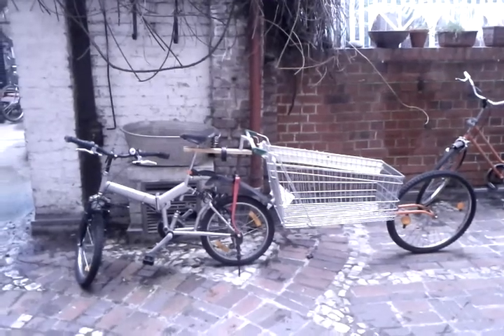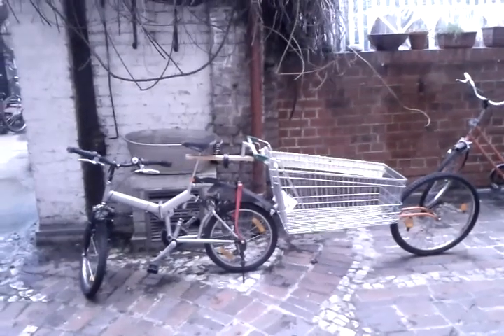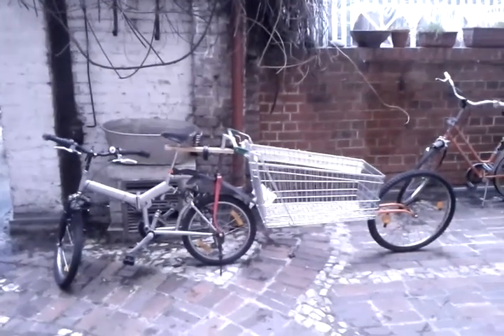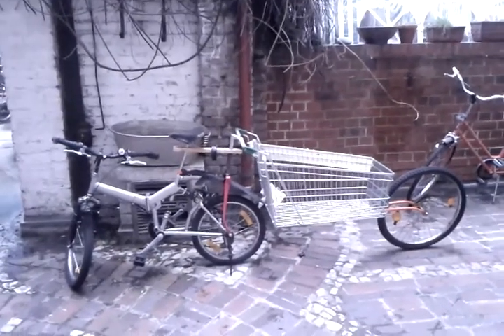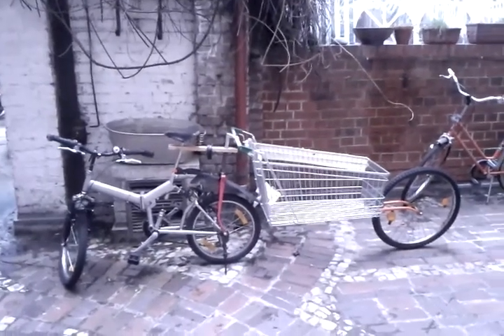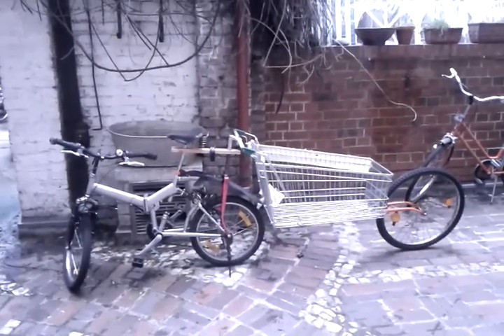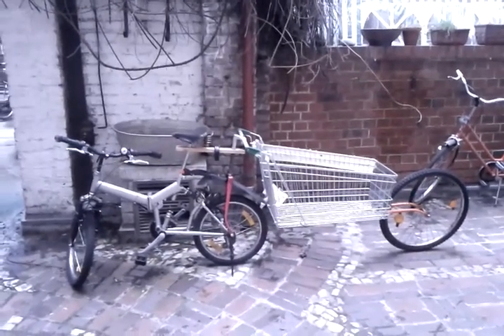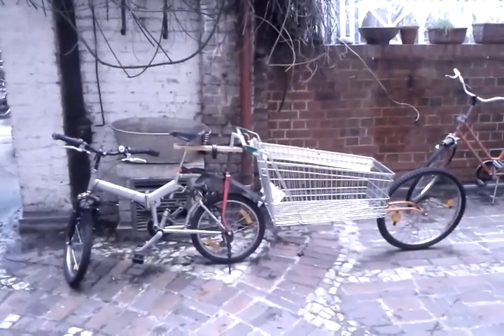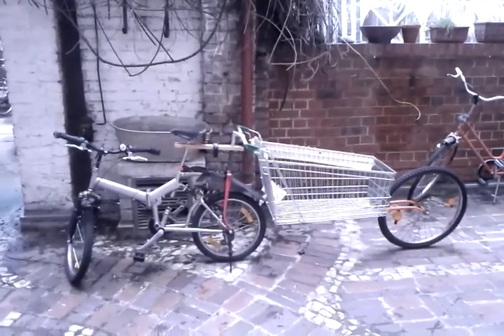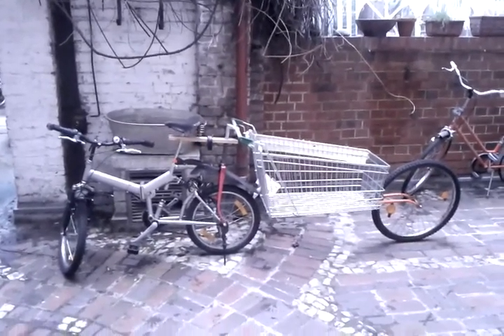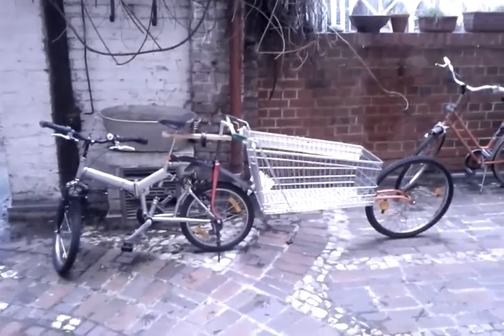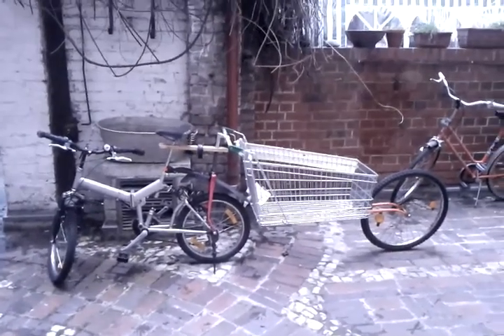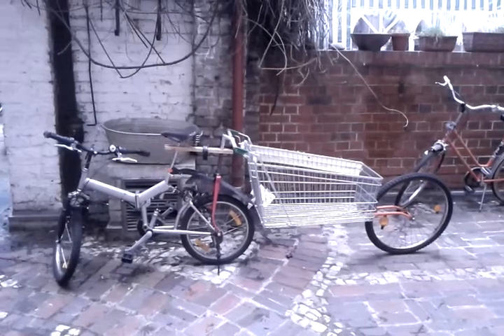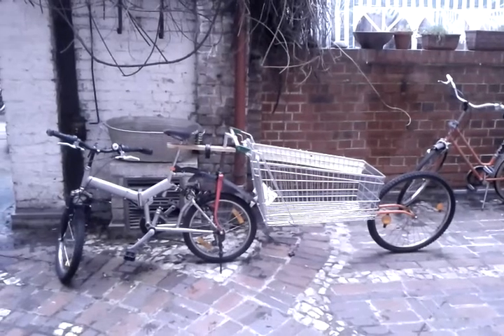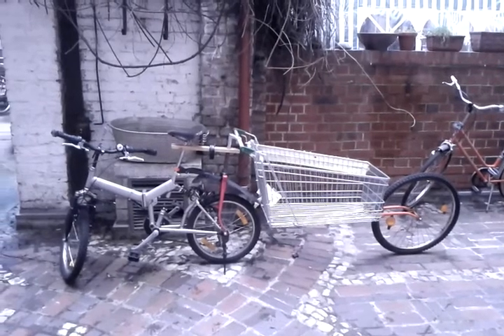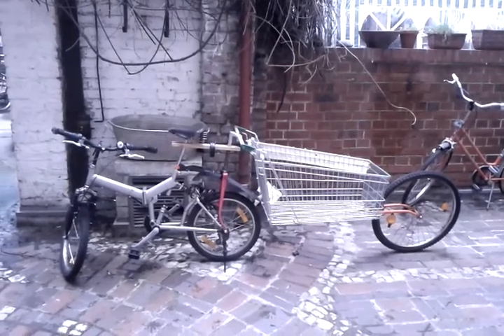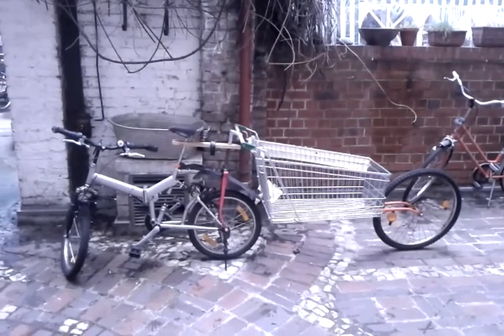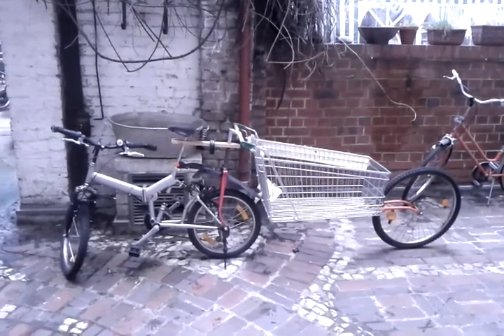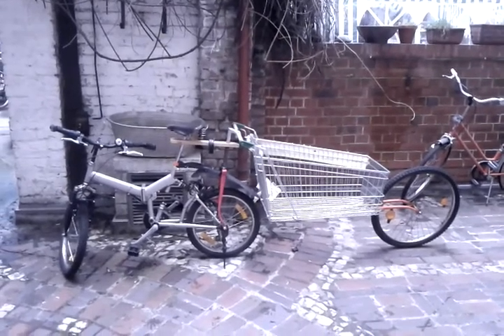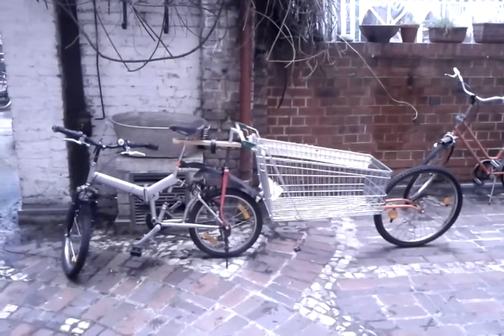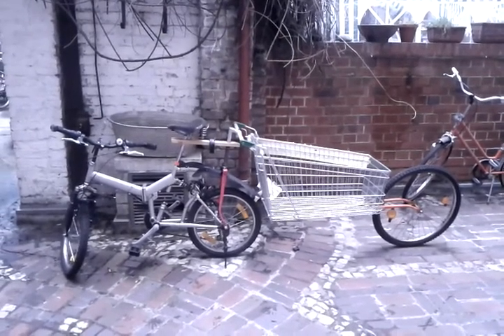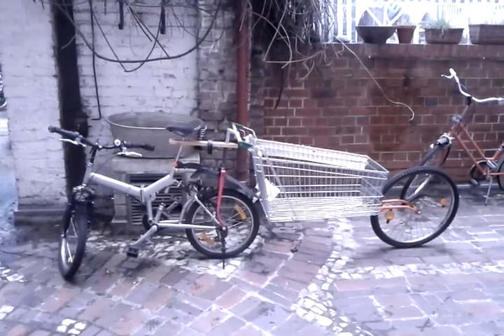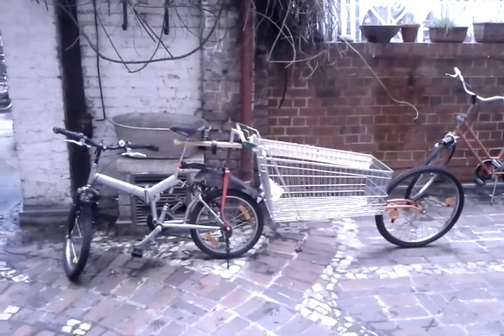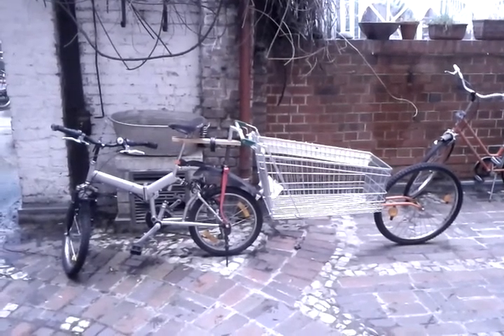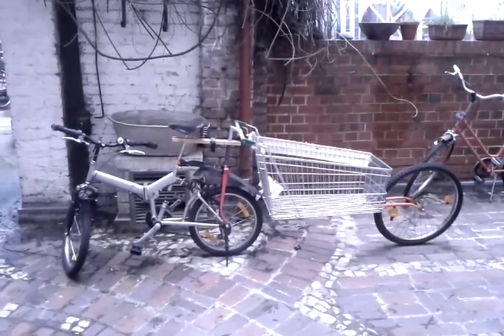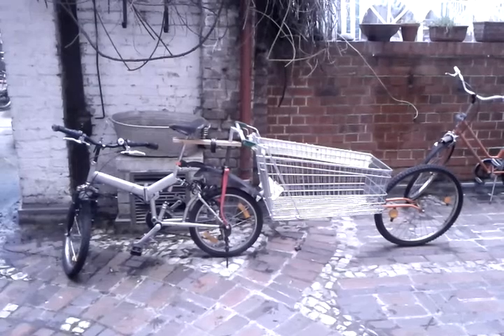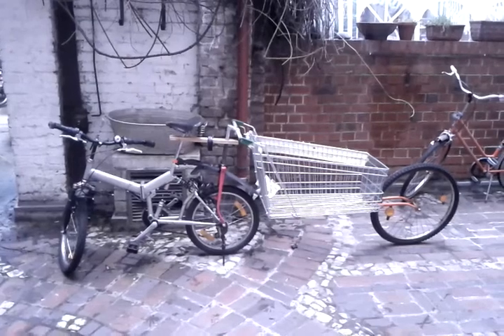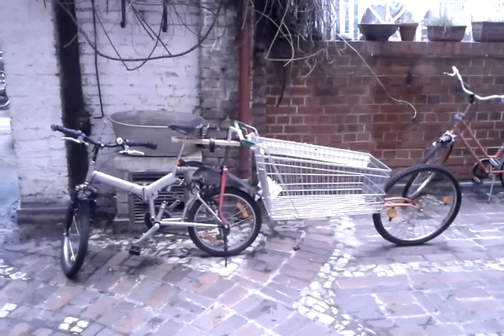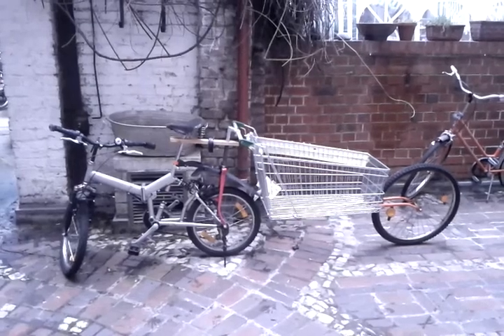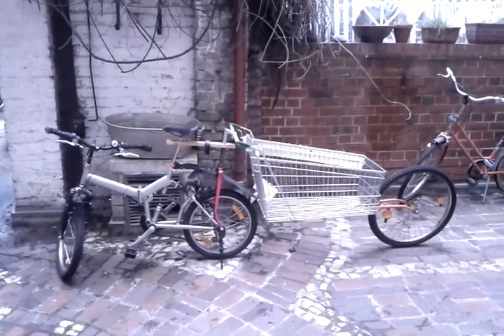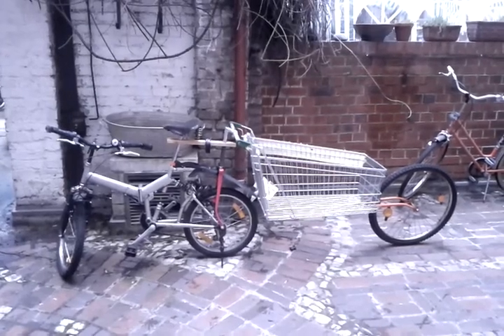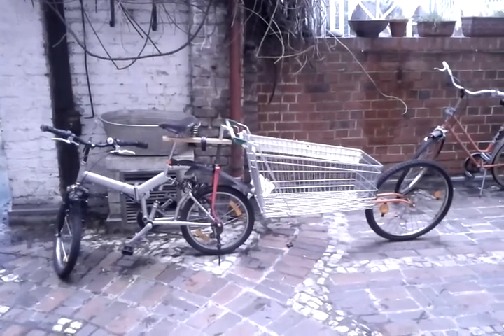OK, so this is Masters of Kludge Part 1. I'm just going to tell you how we constructed this shopping trolley trailer for my bike. It's very, very simple.